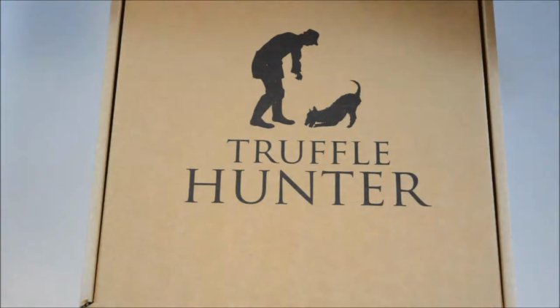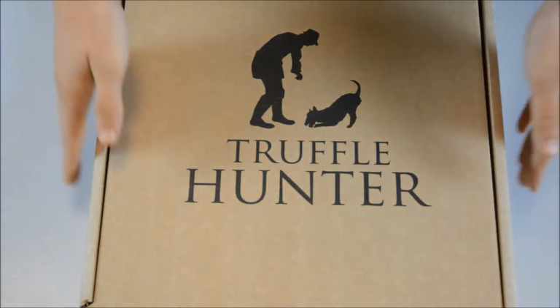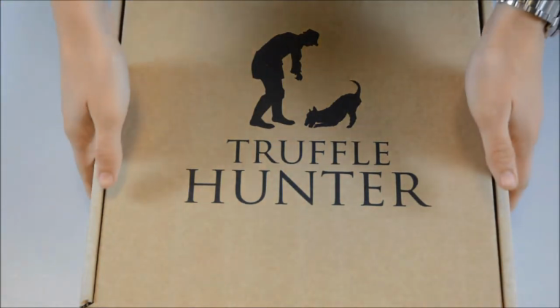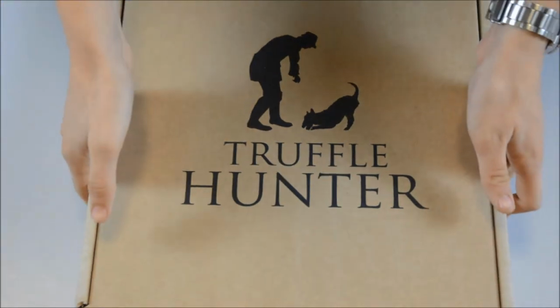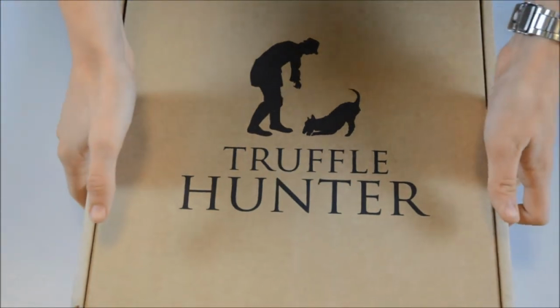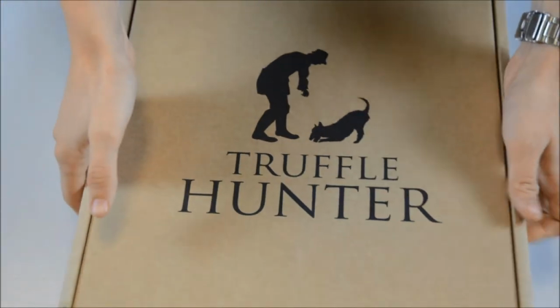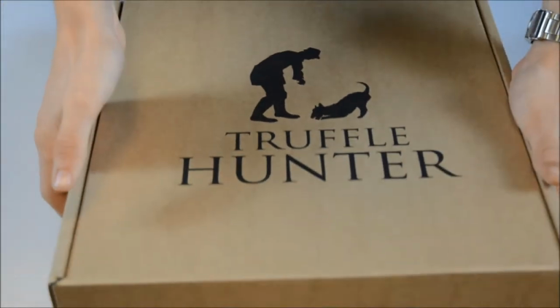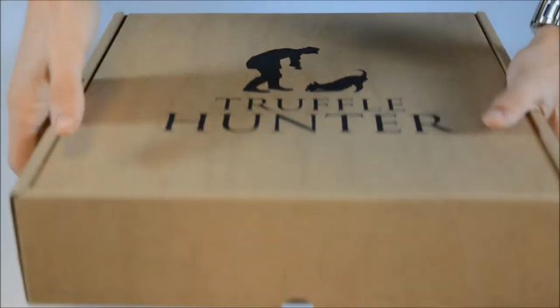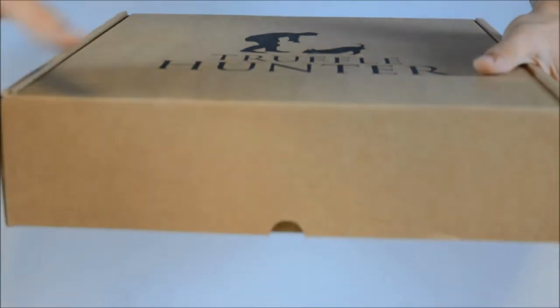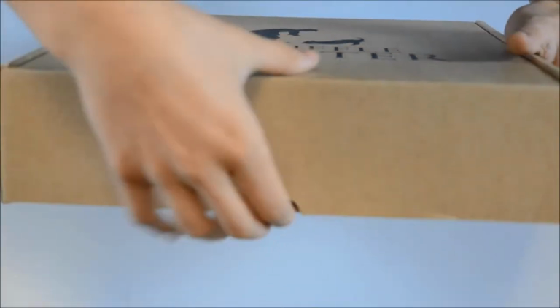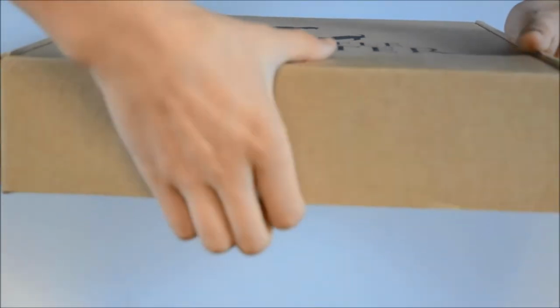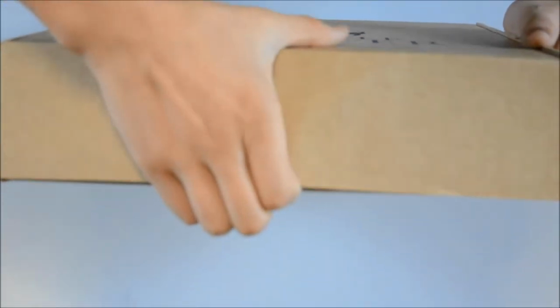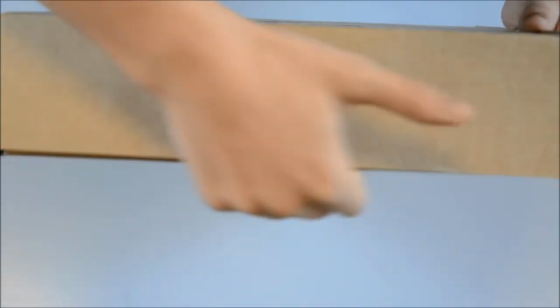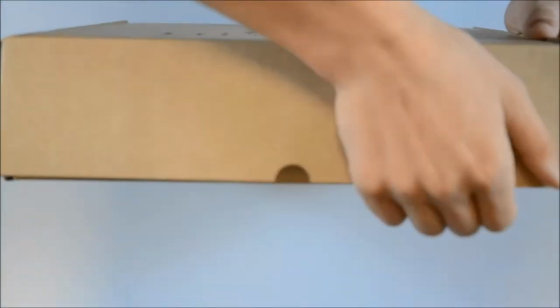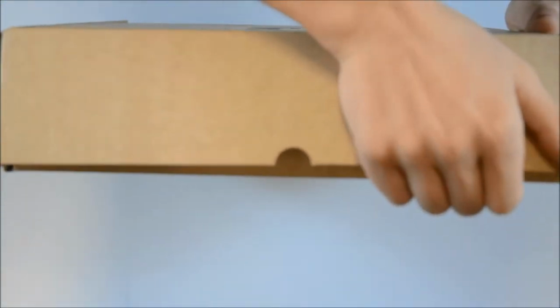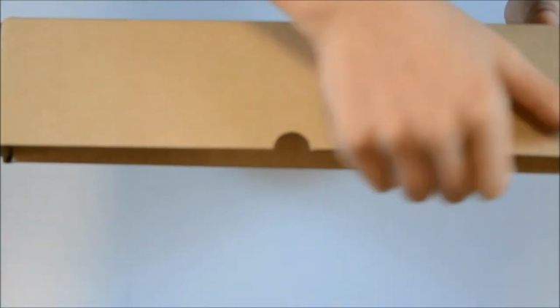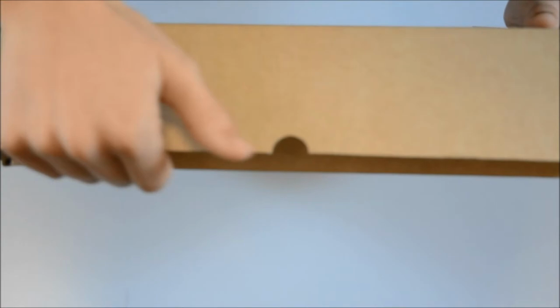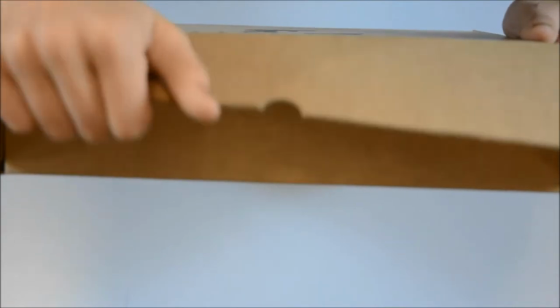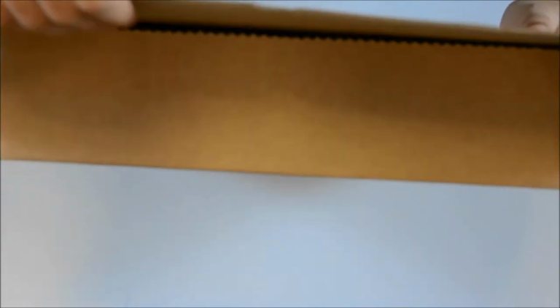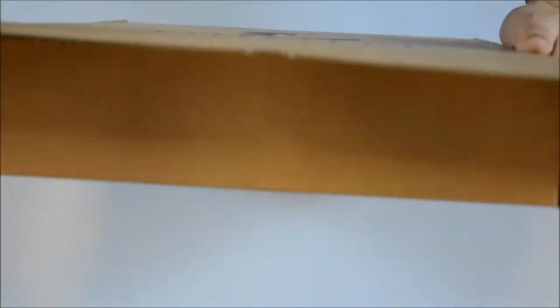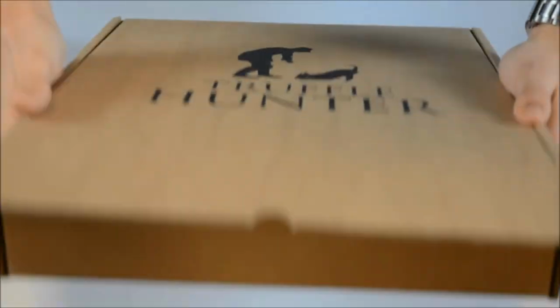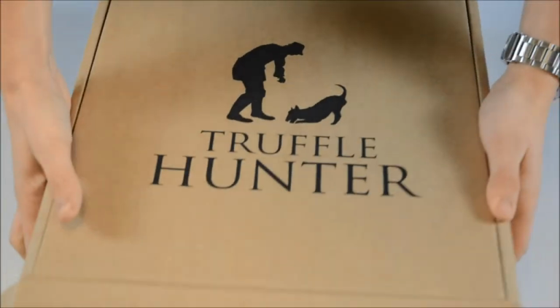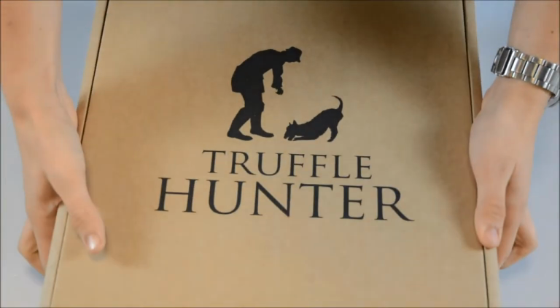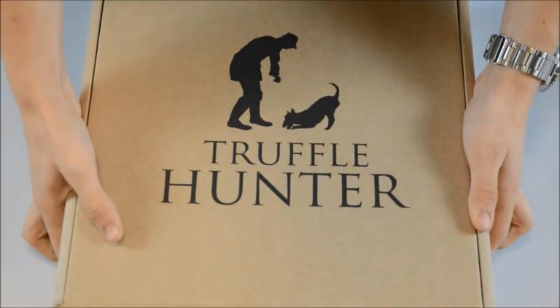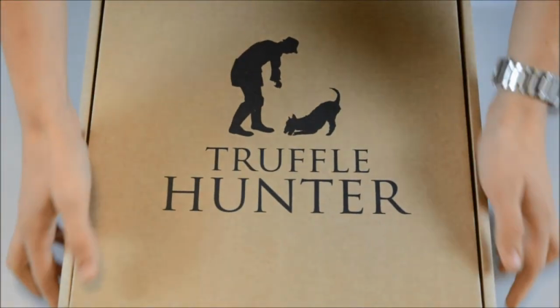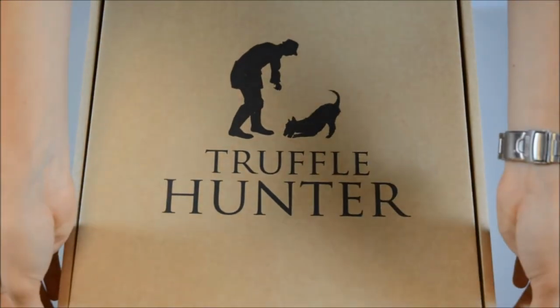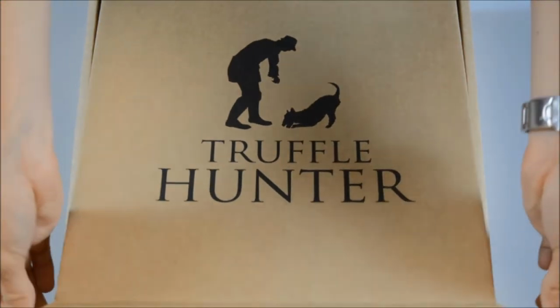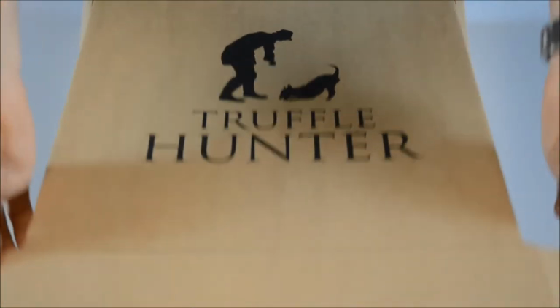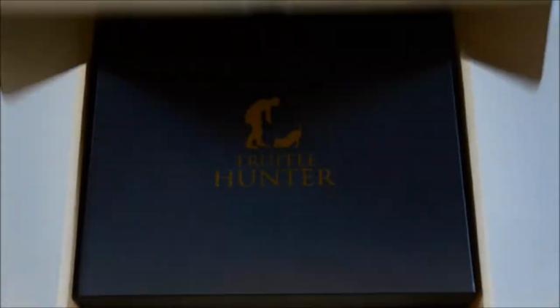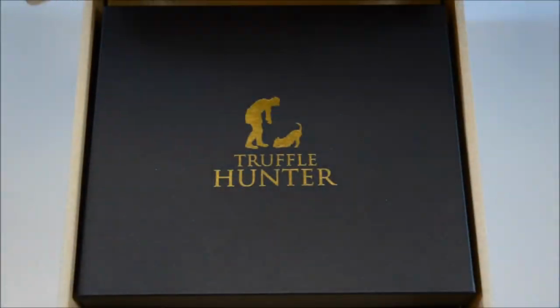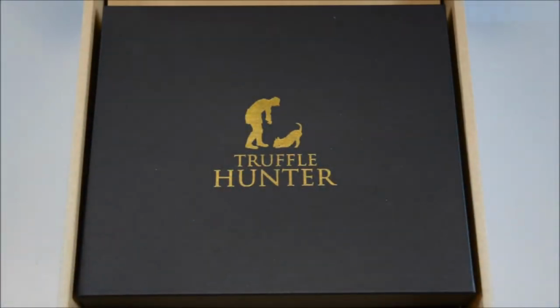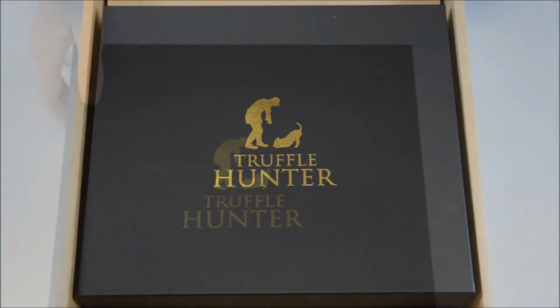This is the unboxing of a Truffle Hunter complete truffle hamper. As you can see, the gift hamper is well protected by a sturdy cardboard outer box, which gives added protection during shipping.